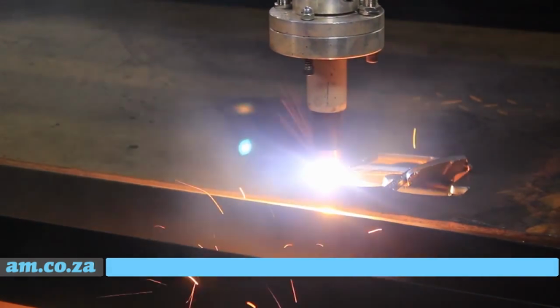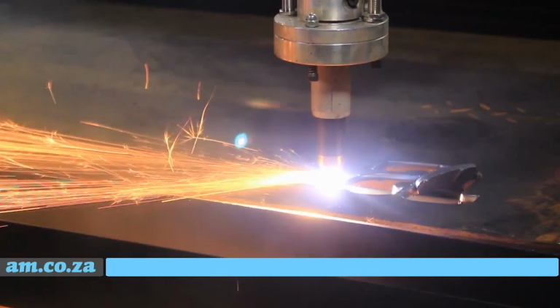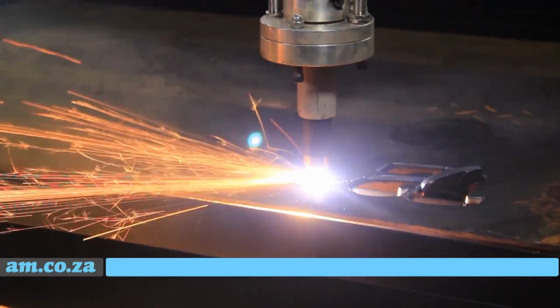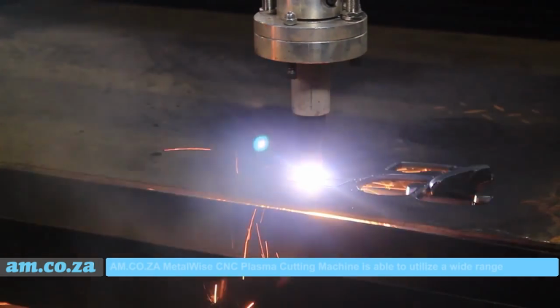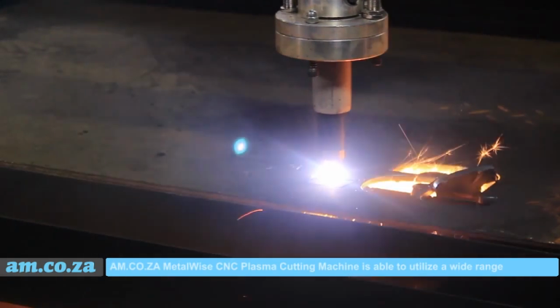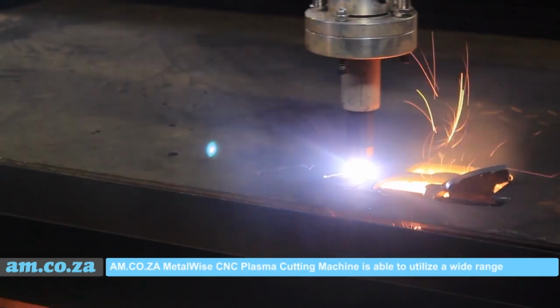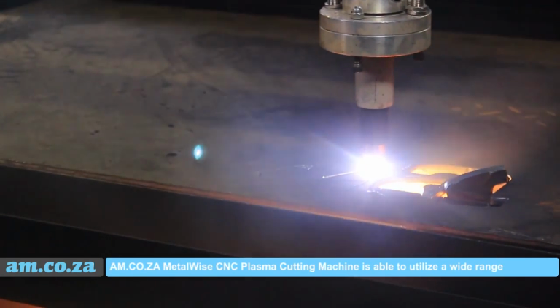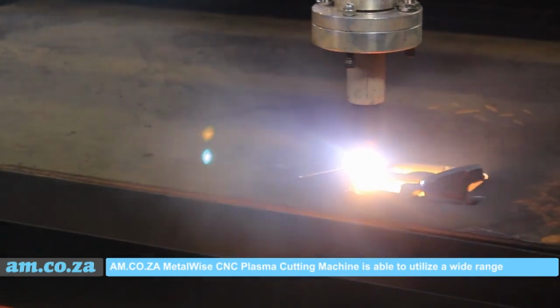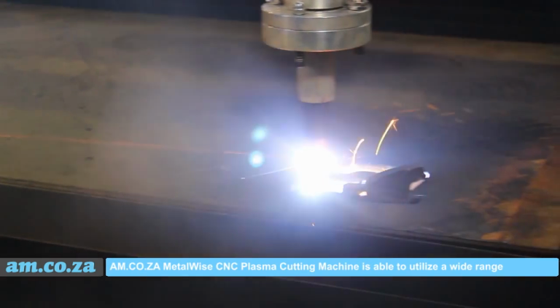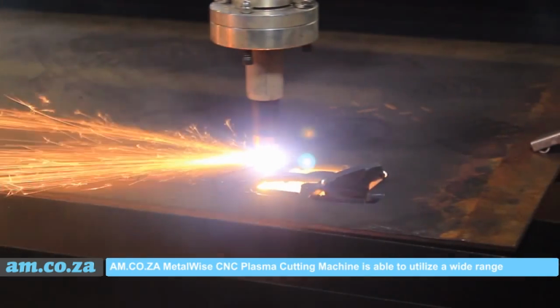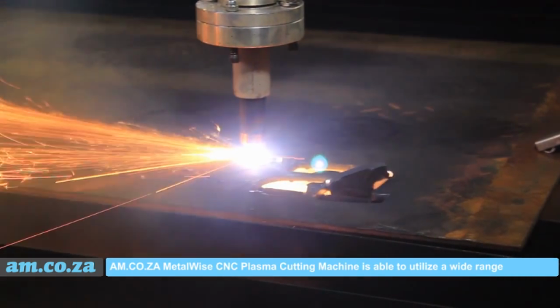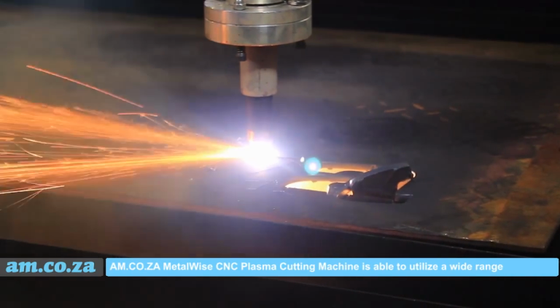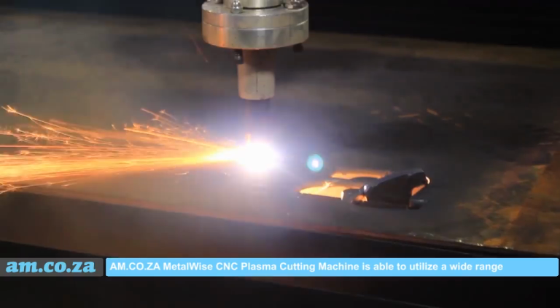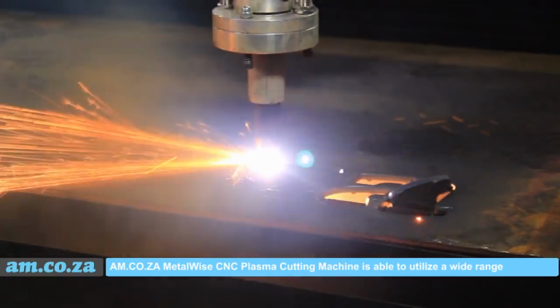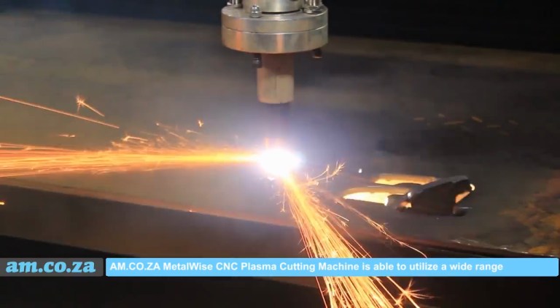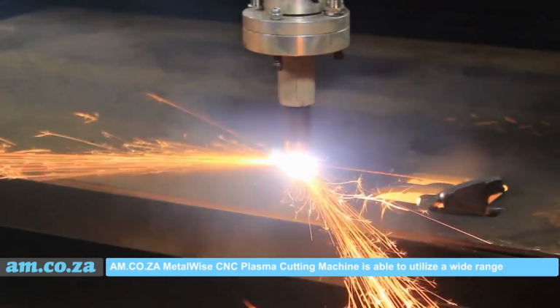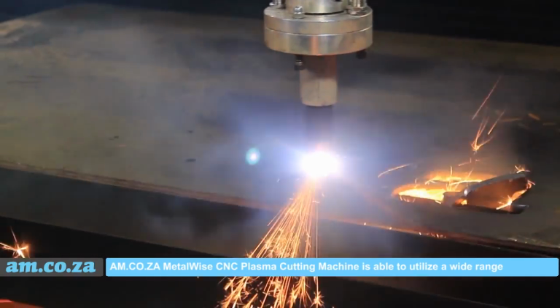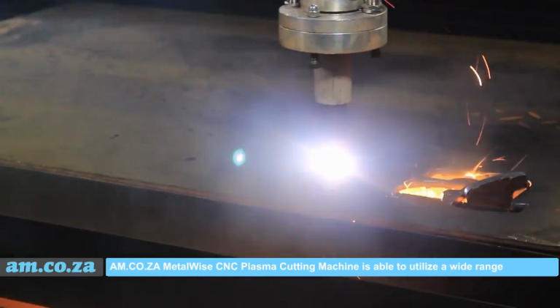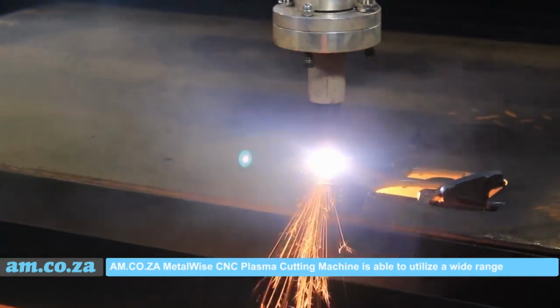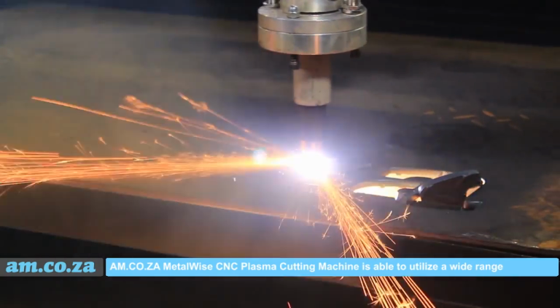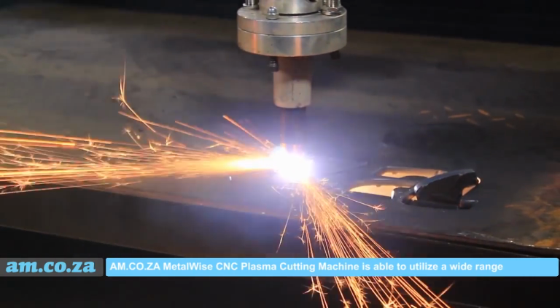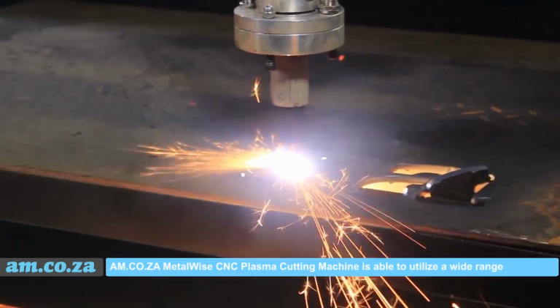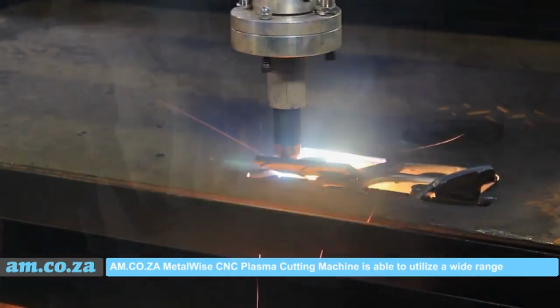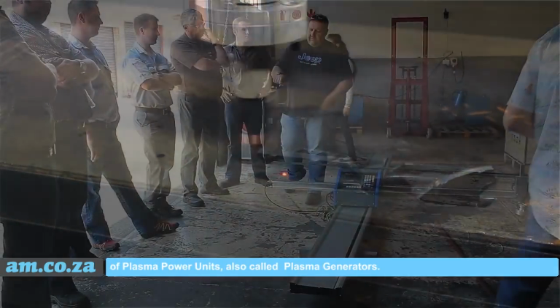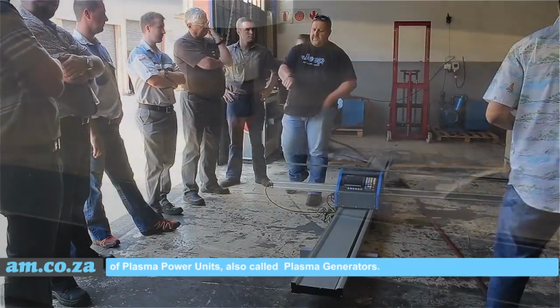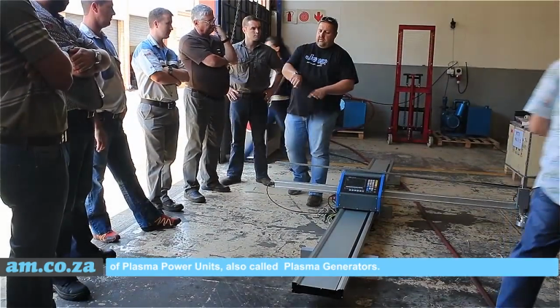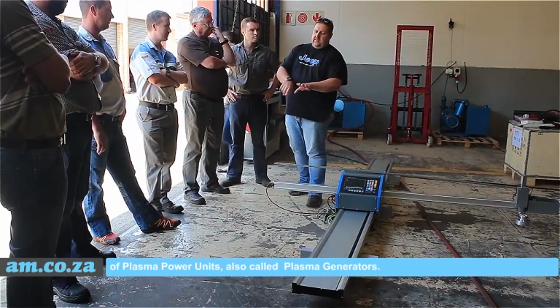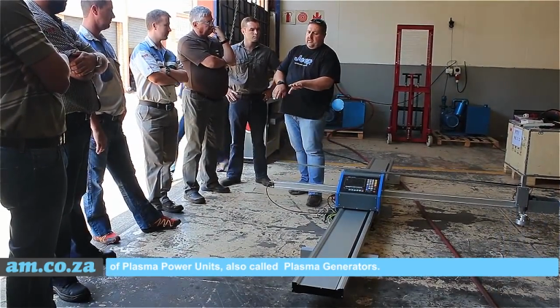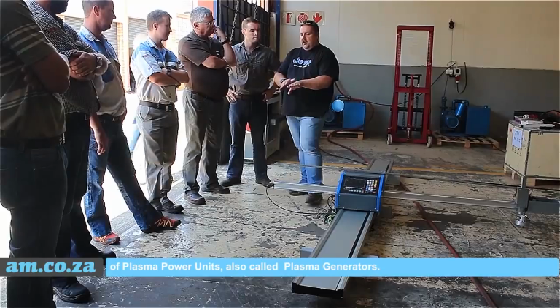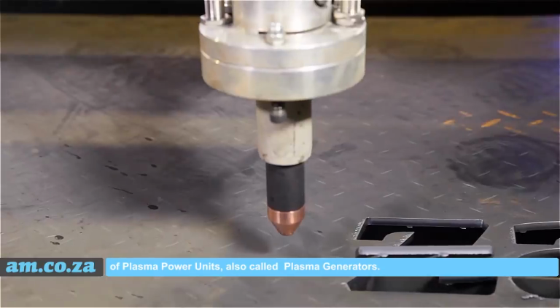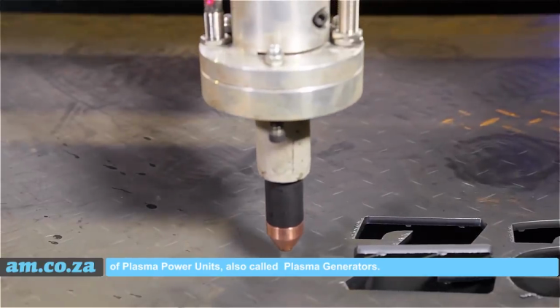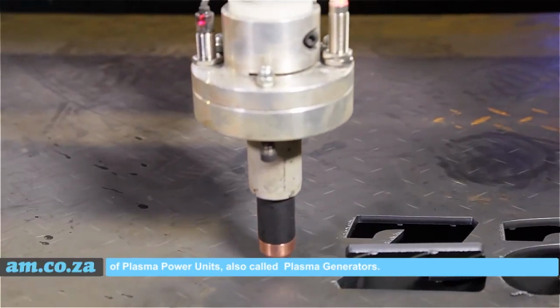The AM.co.za Metal Y CNC plasma cutting machine is able to utilize a wide range of plasma power units, also called plasma generators.